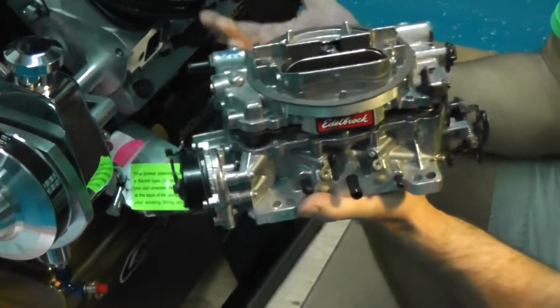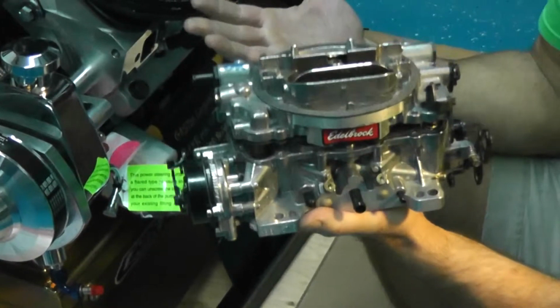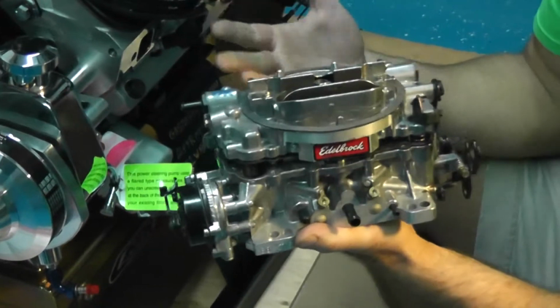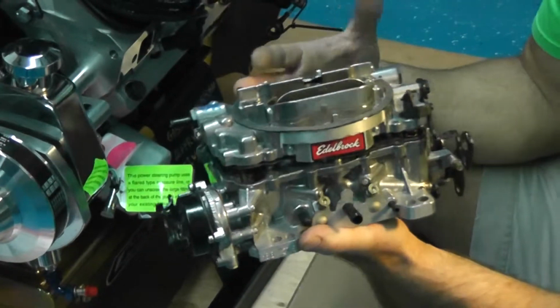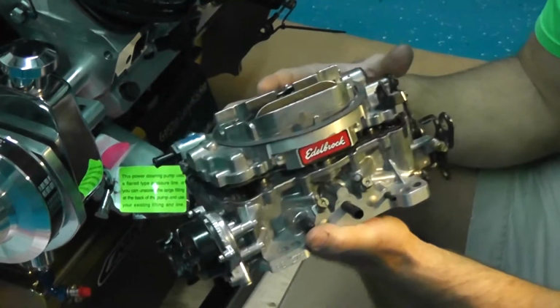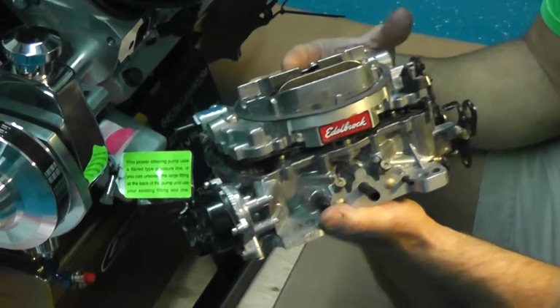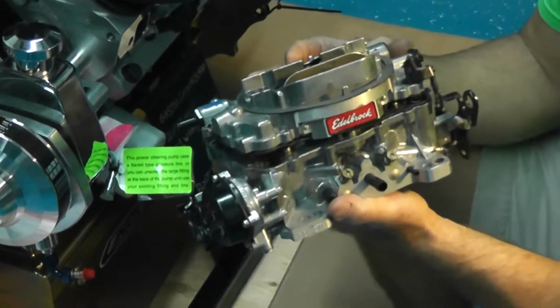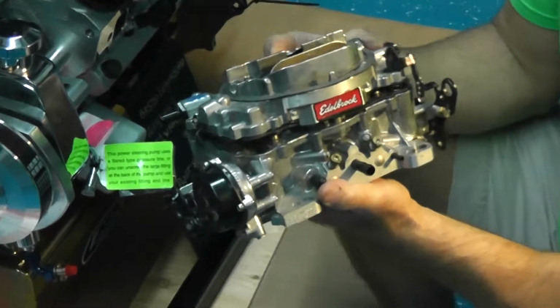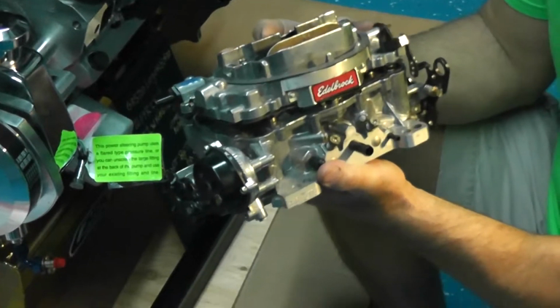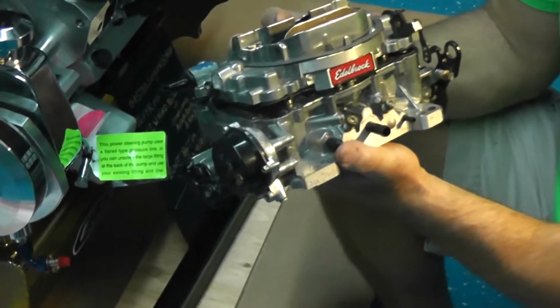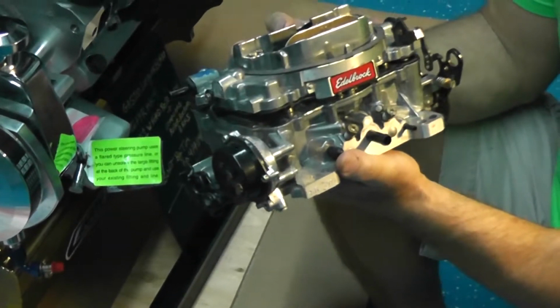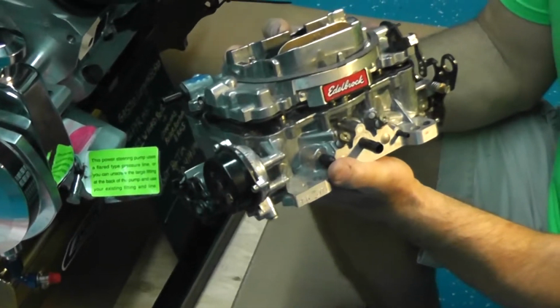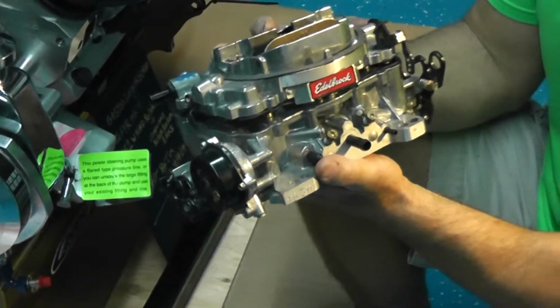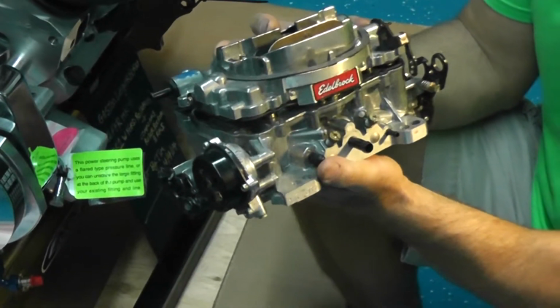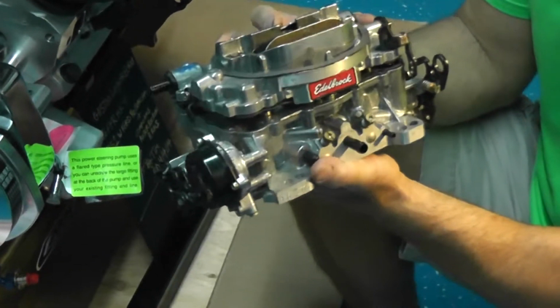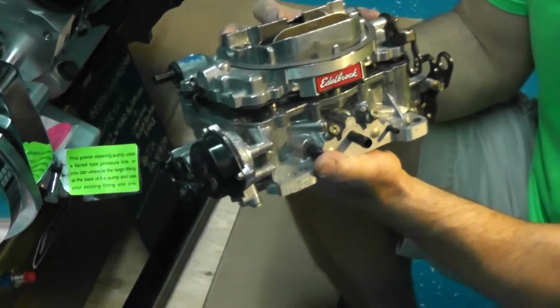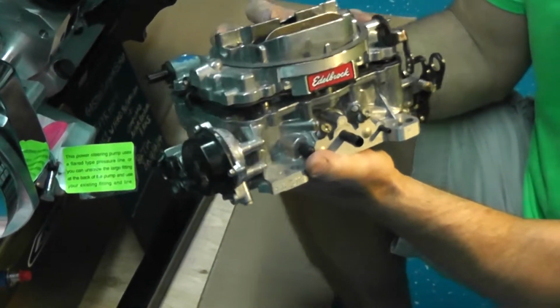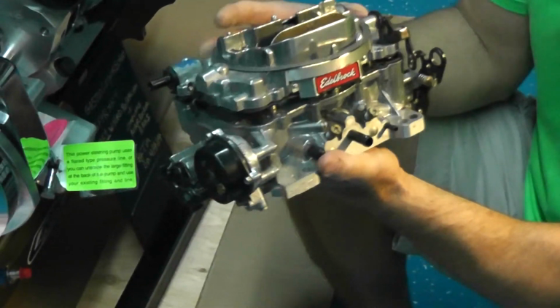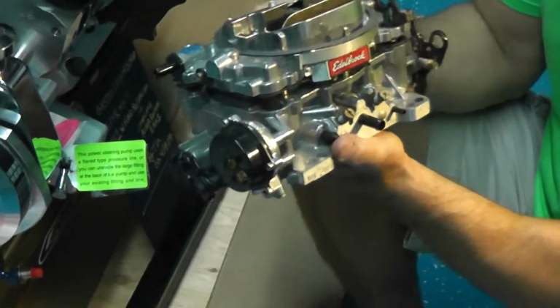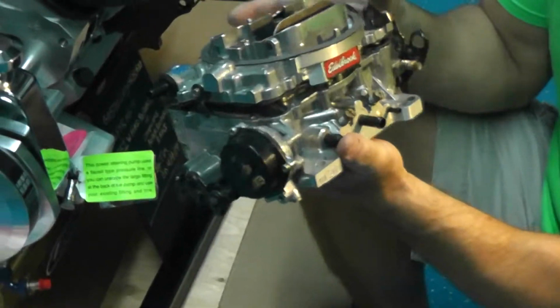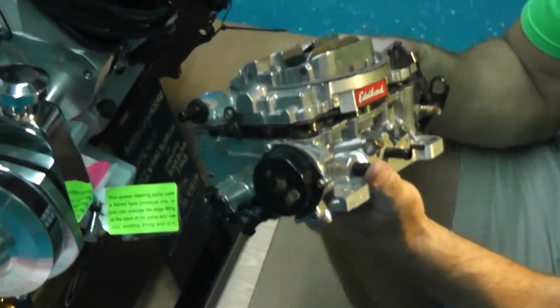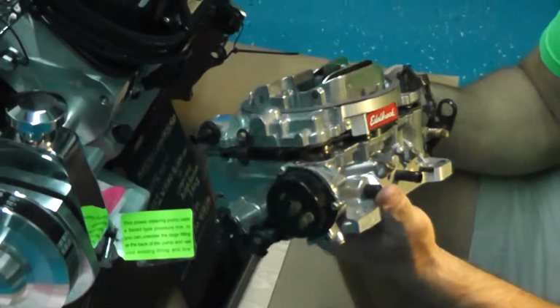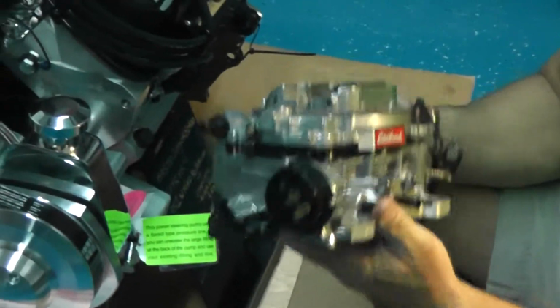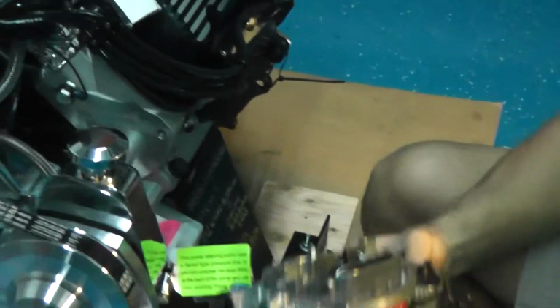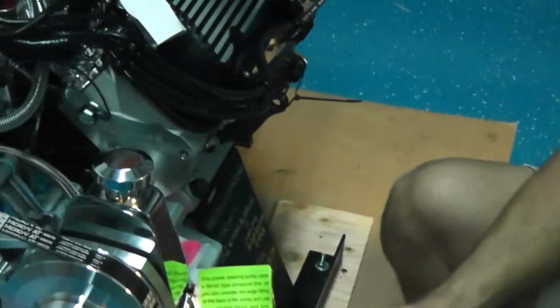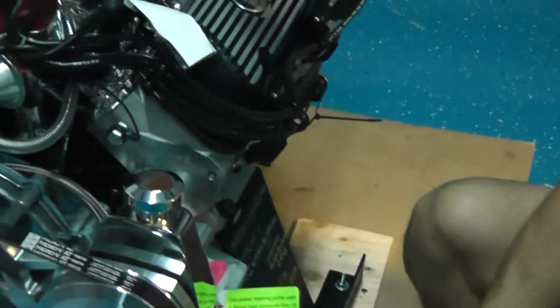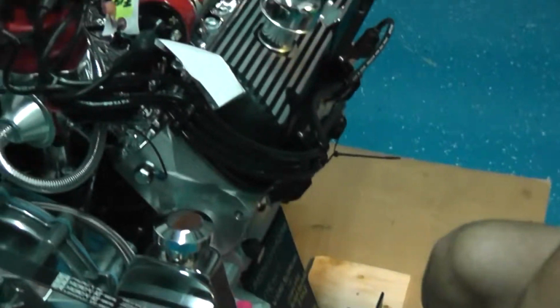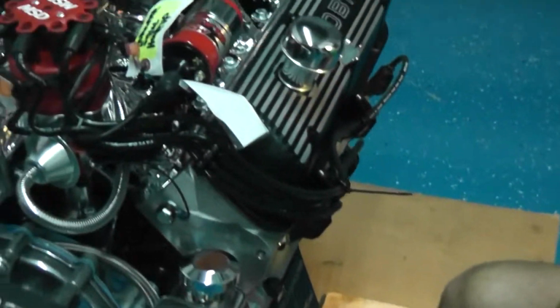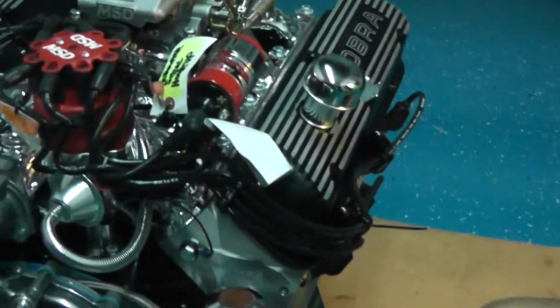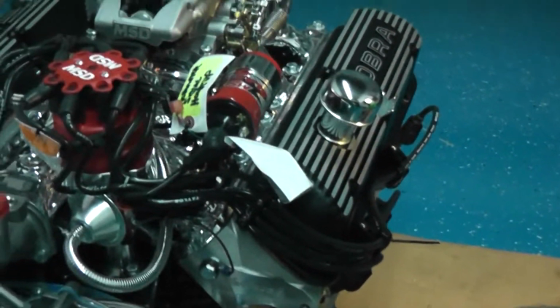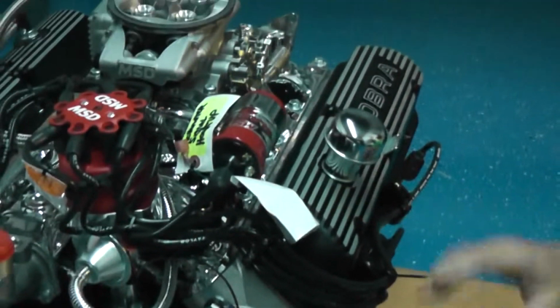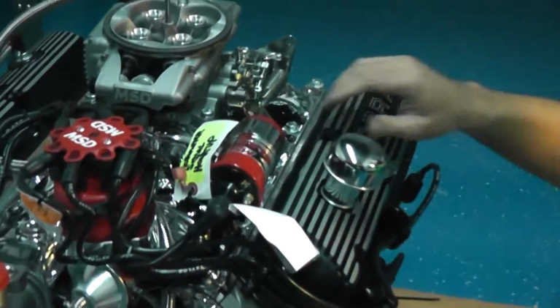The disadvantages though, it just doesn't have the adaptability of fuel injection. So let's talk about fuel injection some more here and see what I'm talking about.